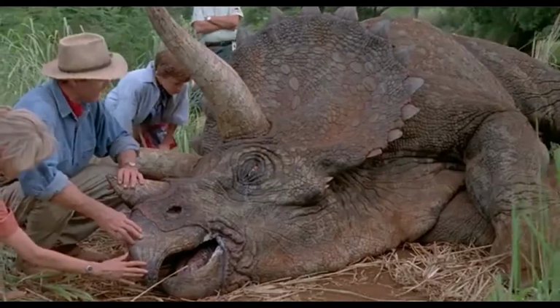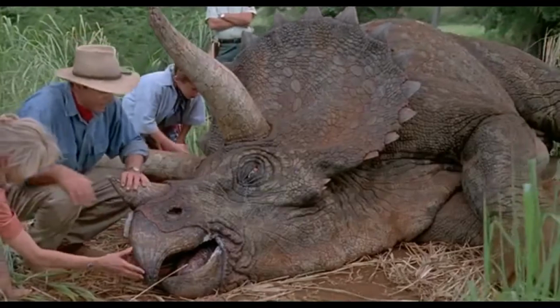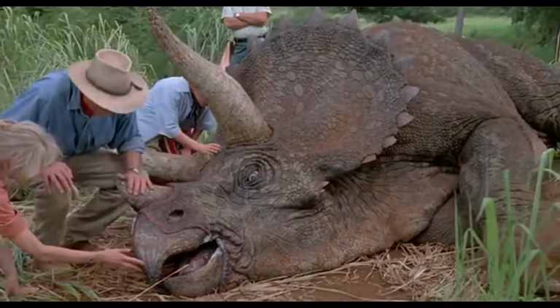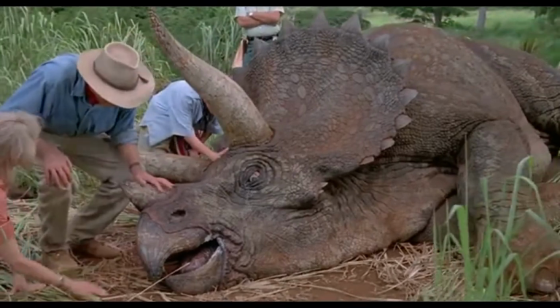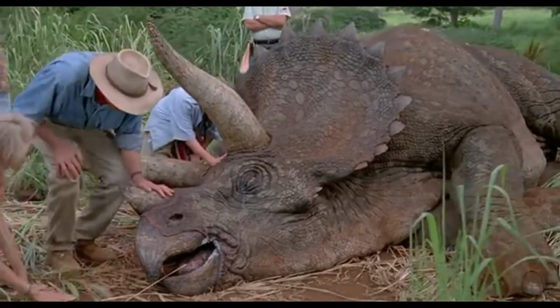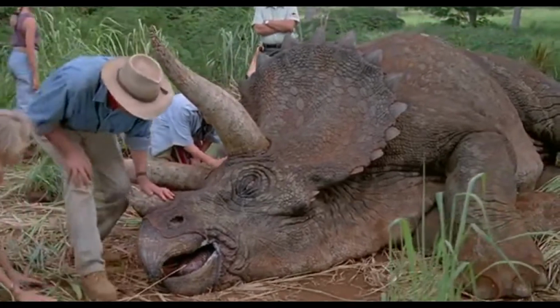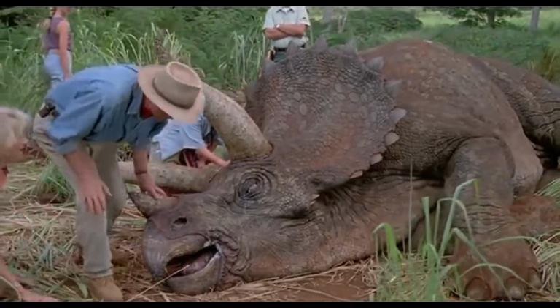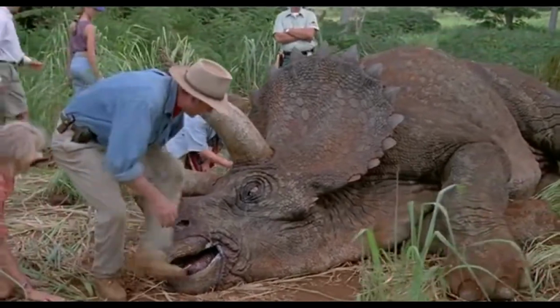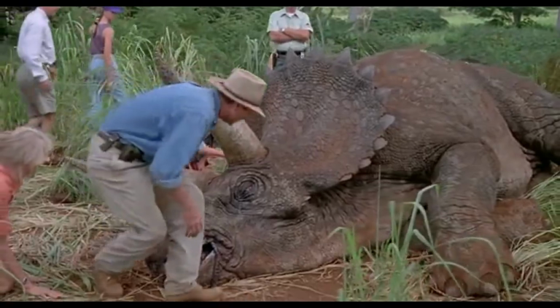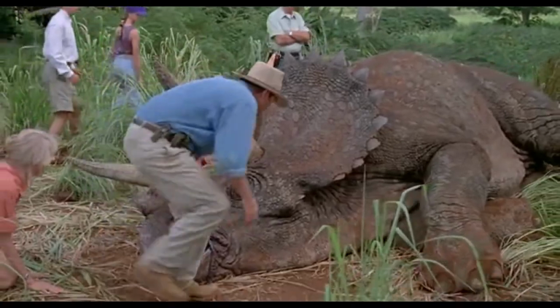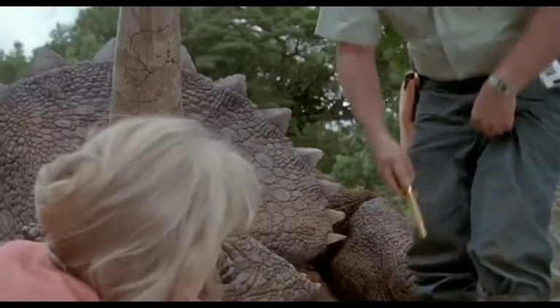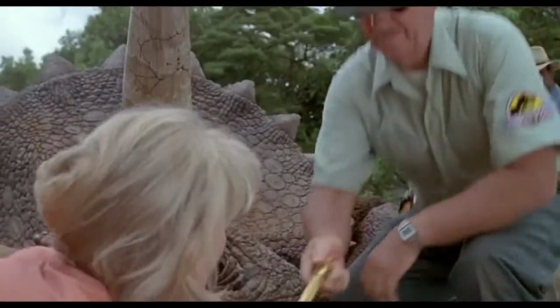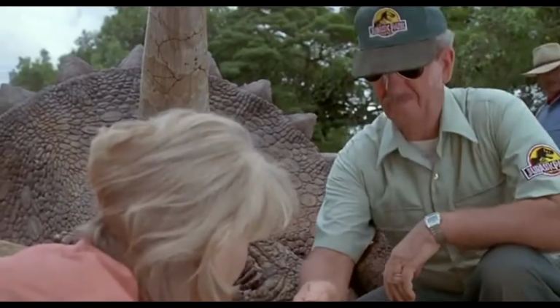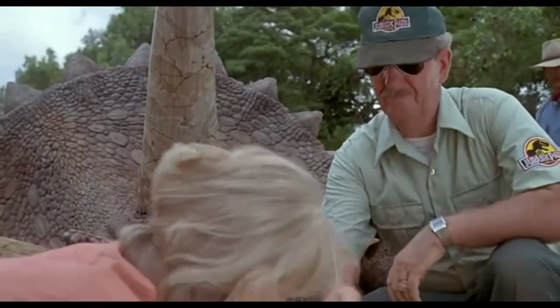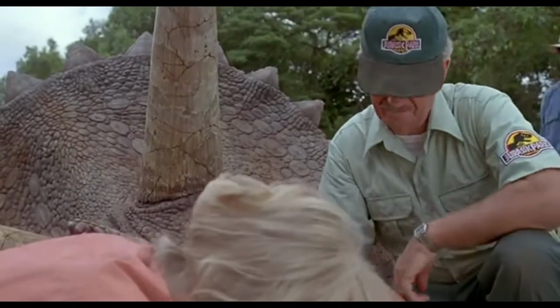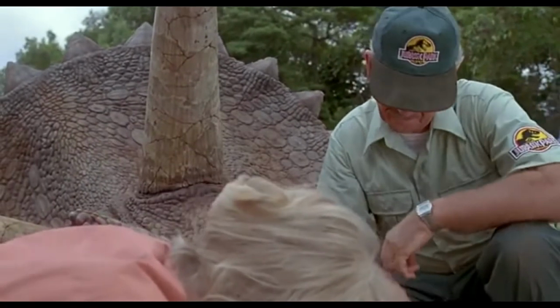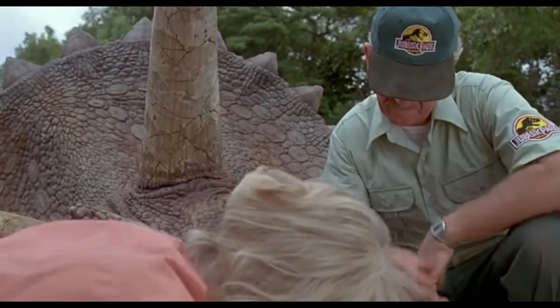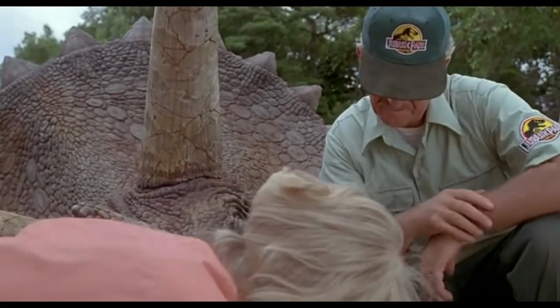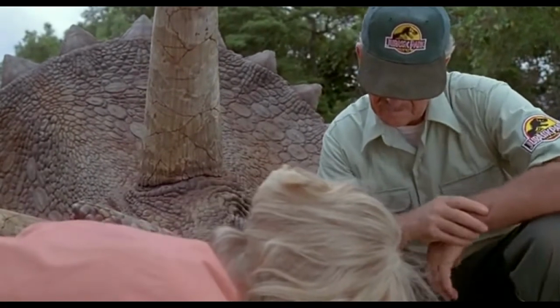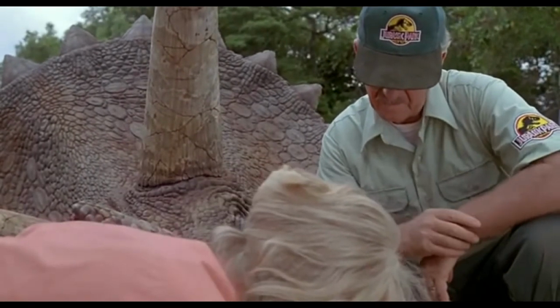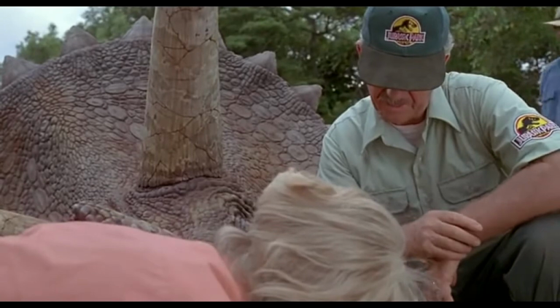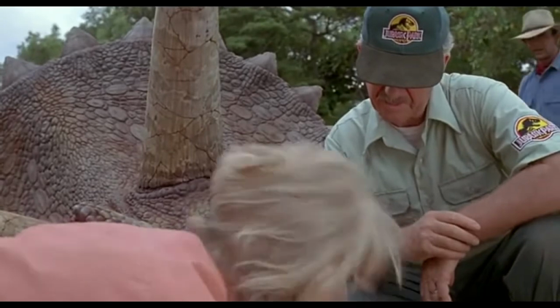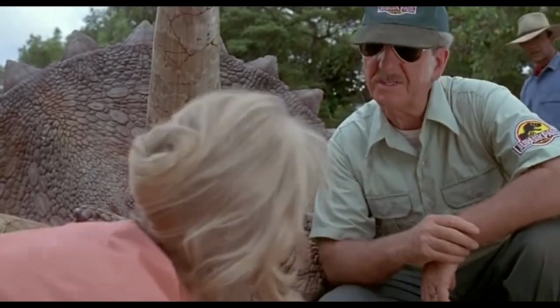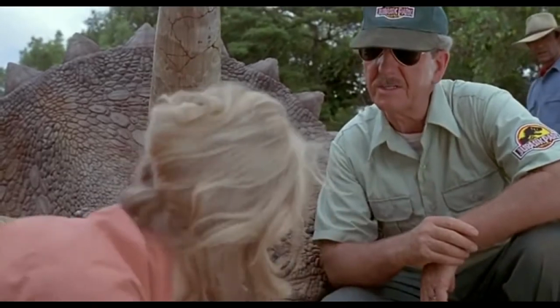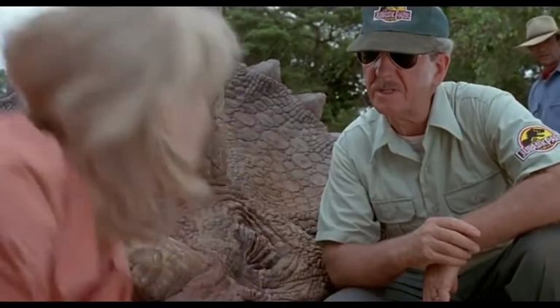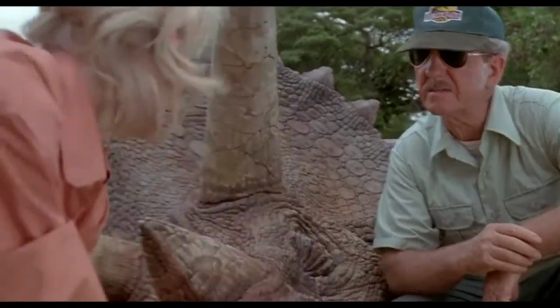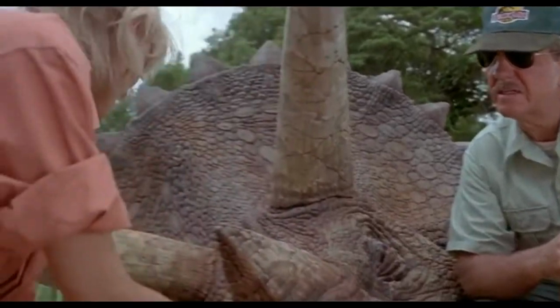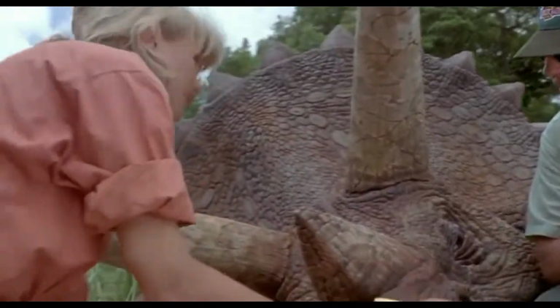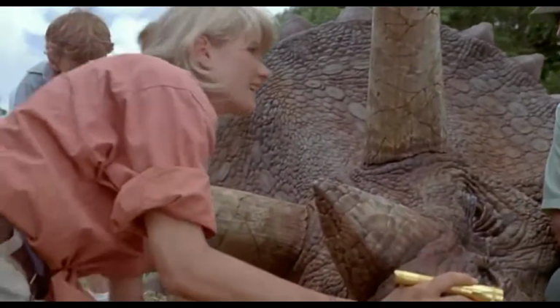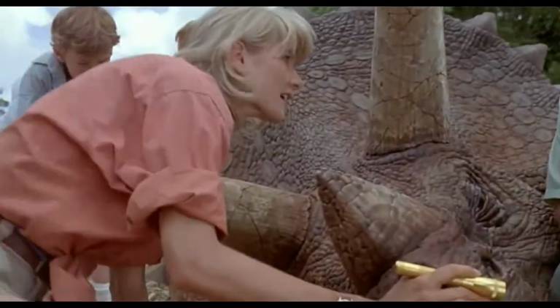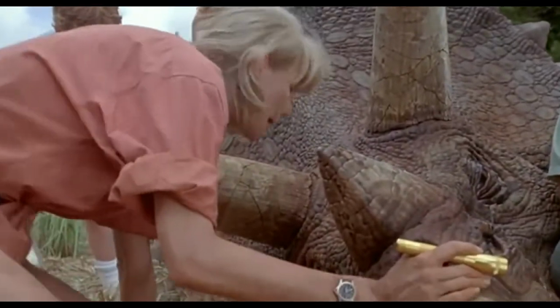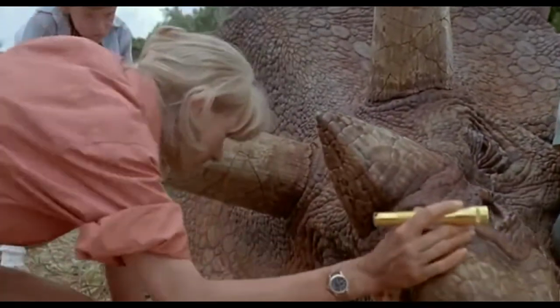As we remember from the film, Grant and the others came across the sick Triceratops. Dr. Harding explained that the trike suffers from imbalance, disorientation, and labored breathing every six weeks. So the big question on everyone's minds was: how did the Triceratops get sick?